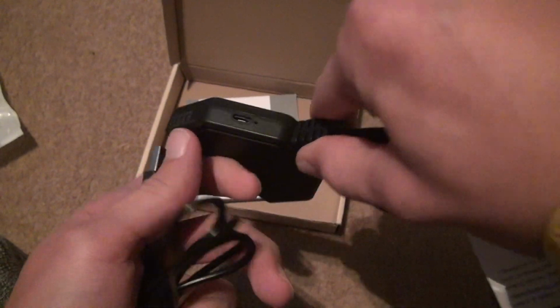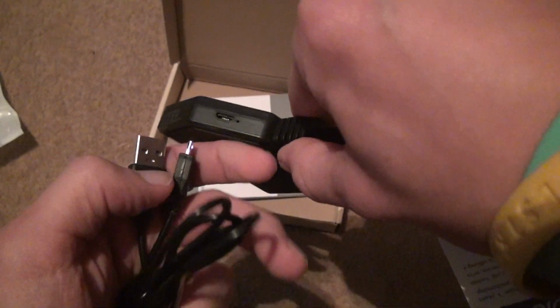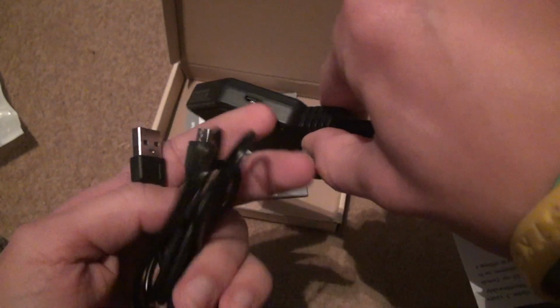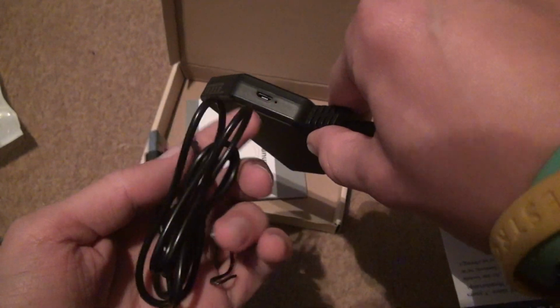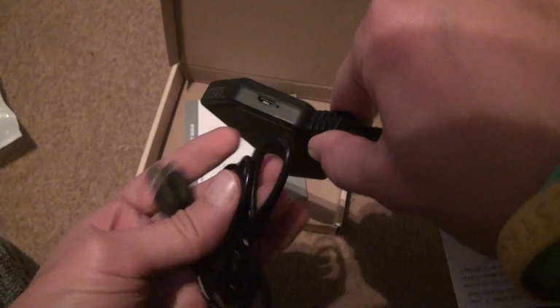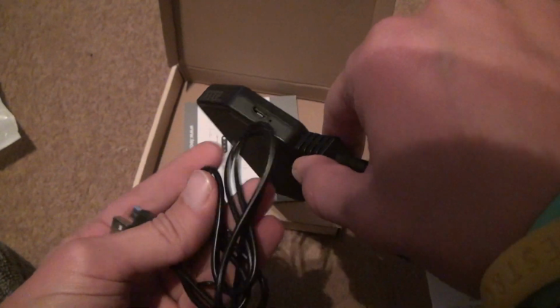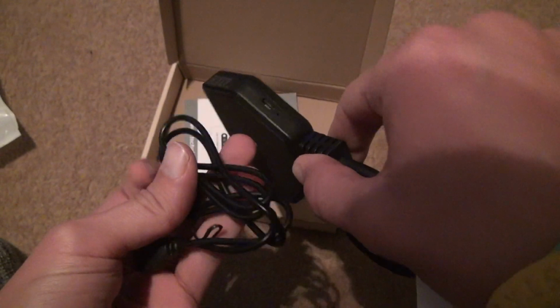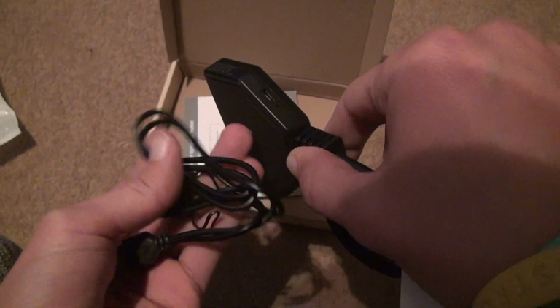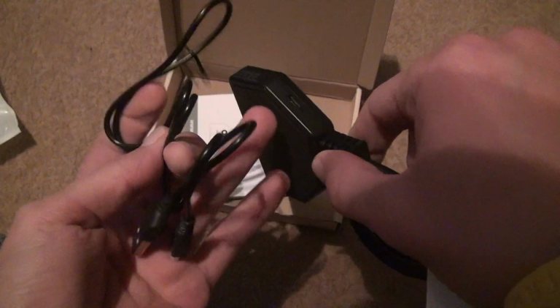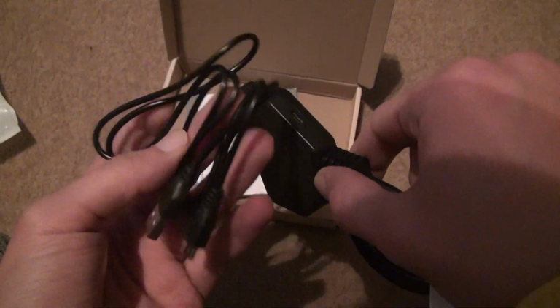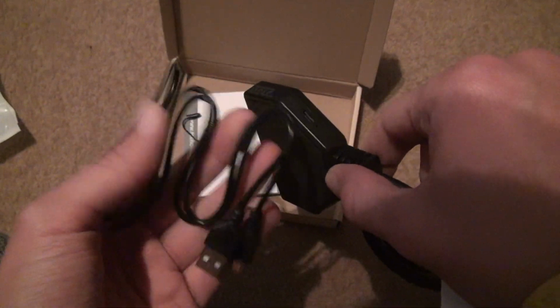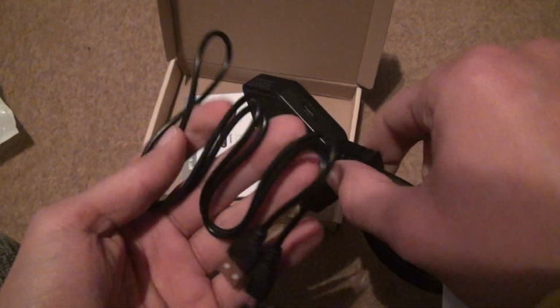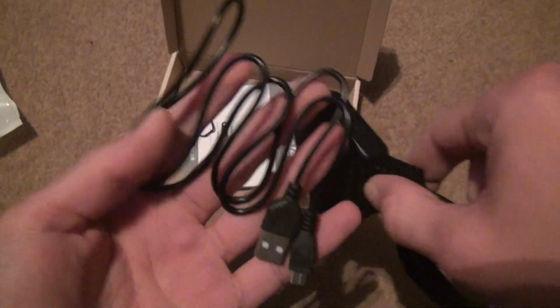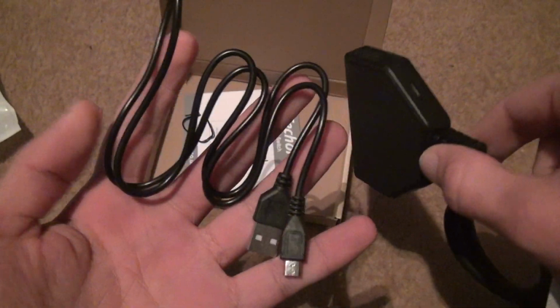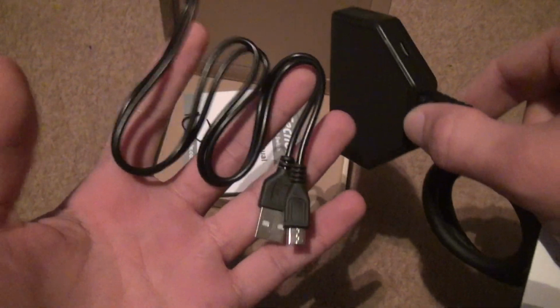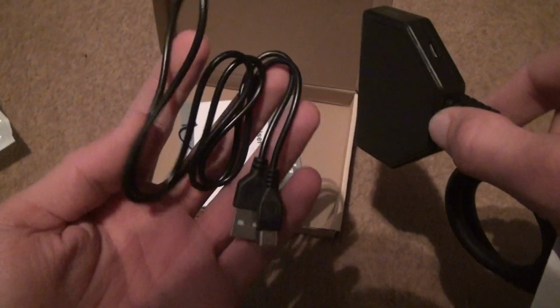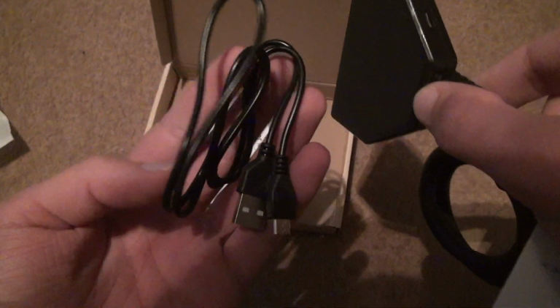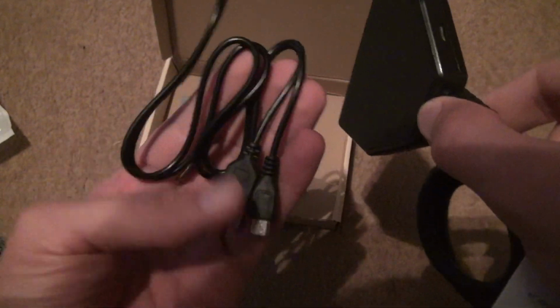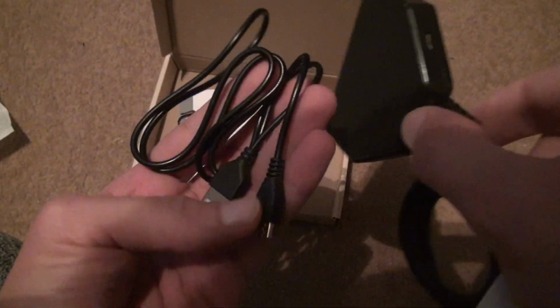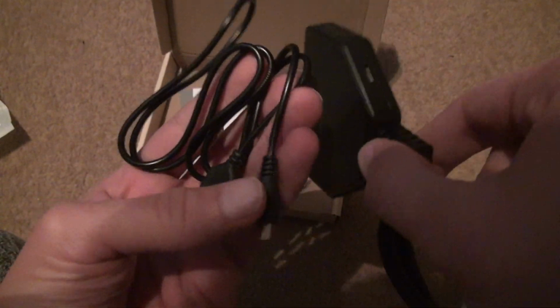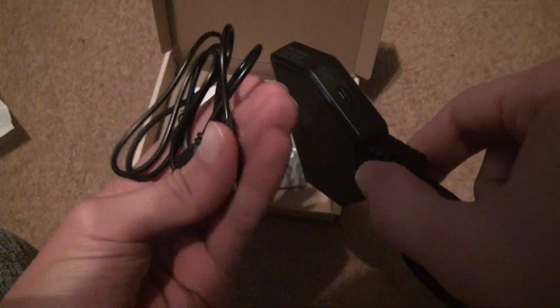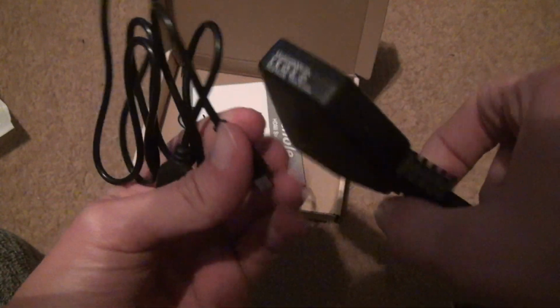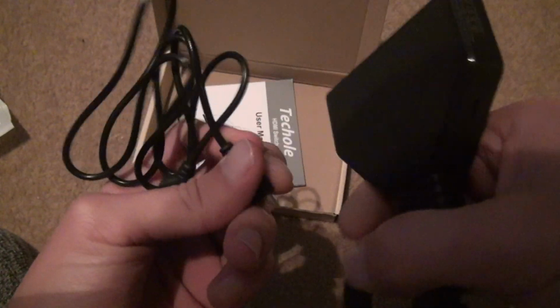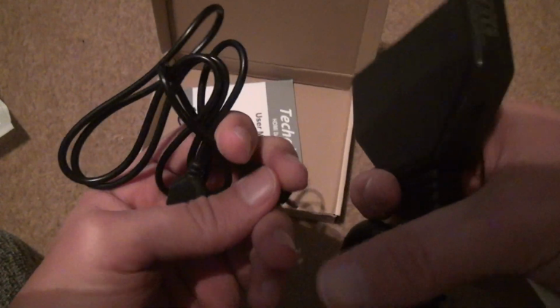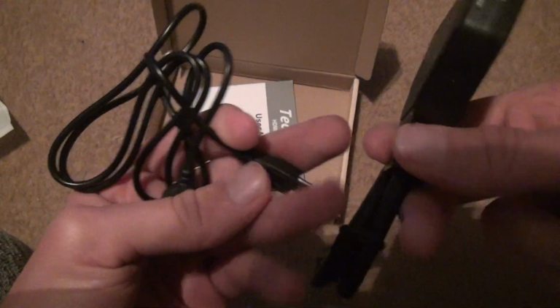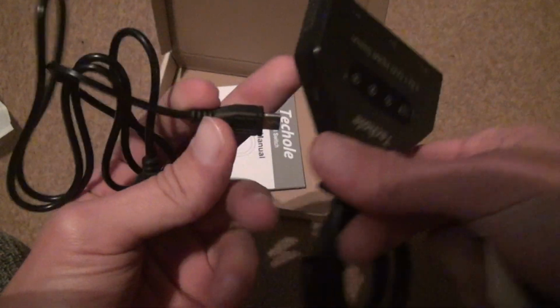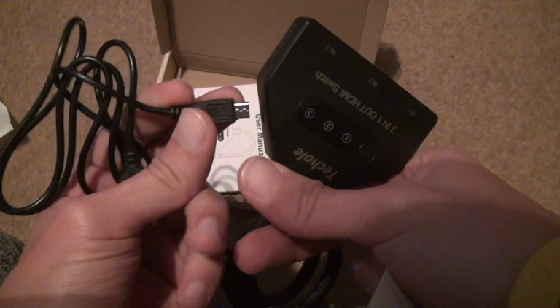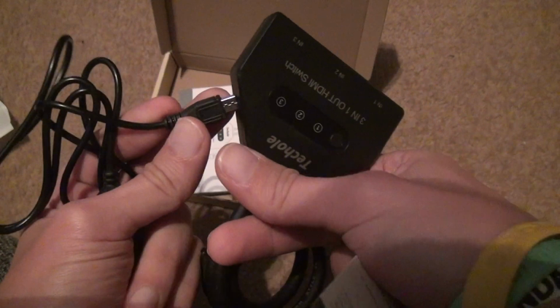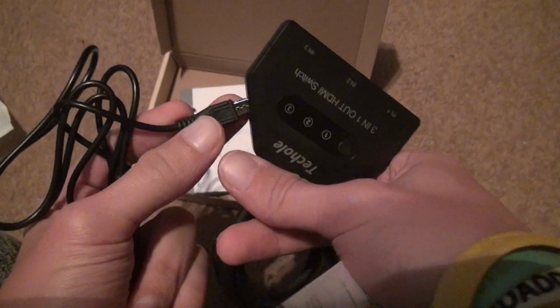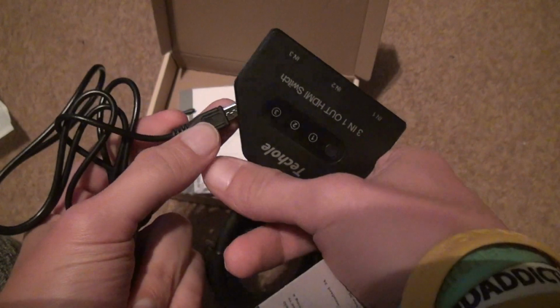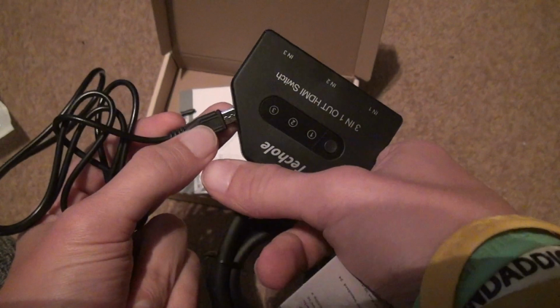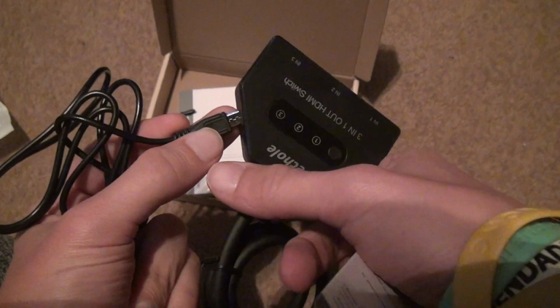Look how flimsy it is, too. First of all, this cable is so weak — it could rip, it could tear, something could happen to it. I leave it like this somewhere.